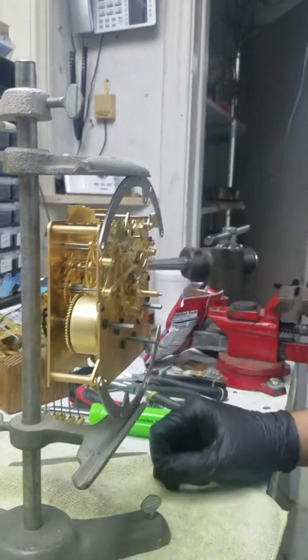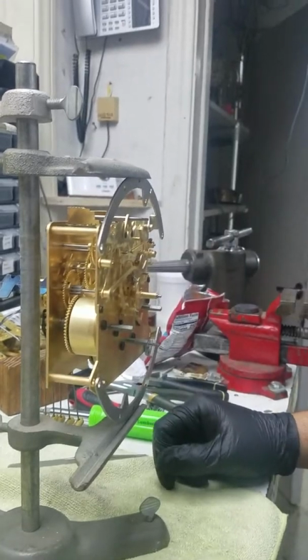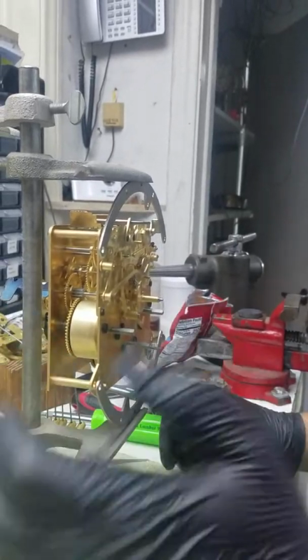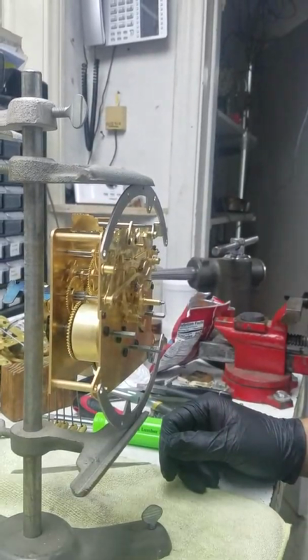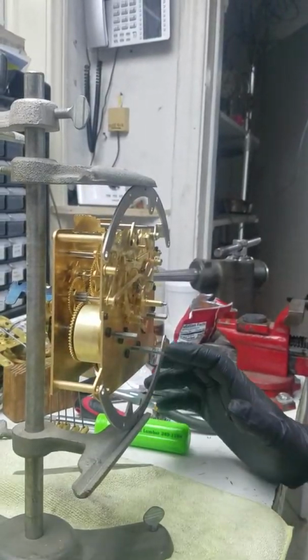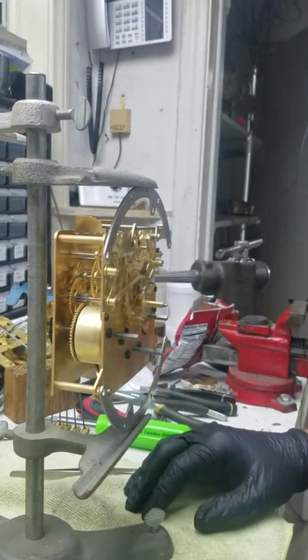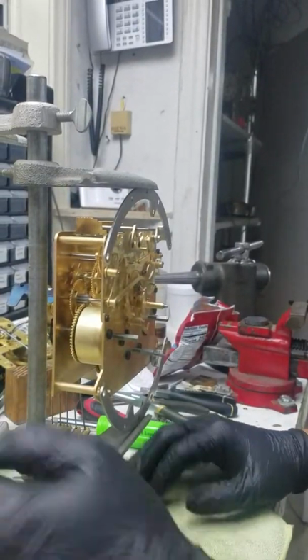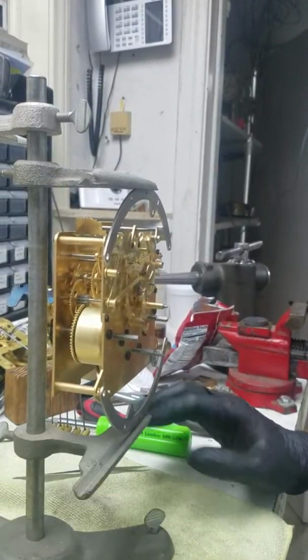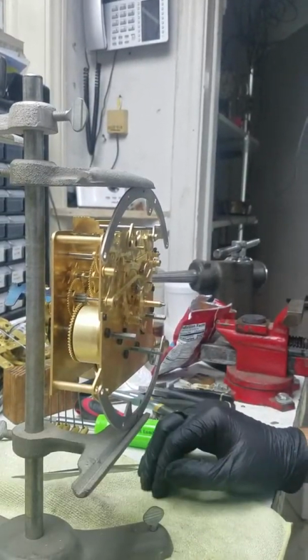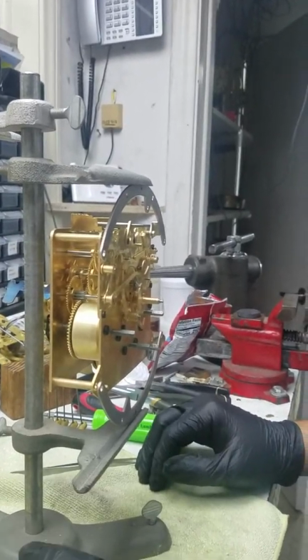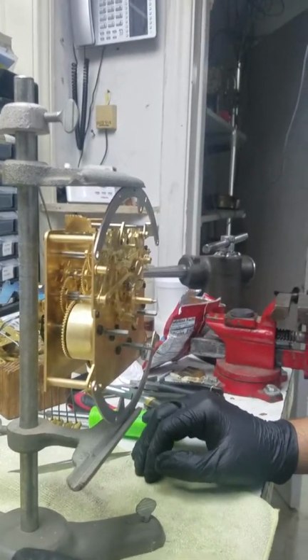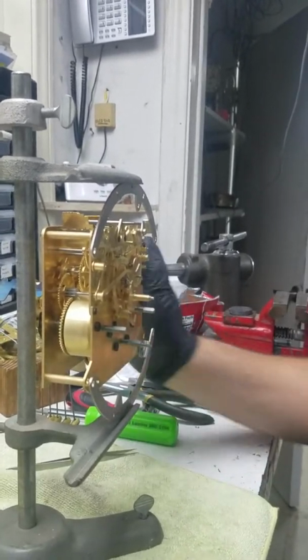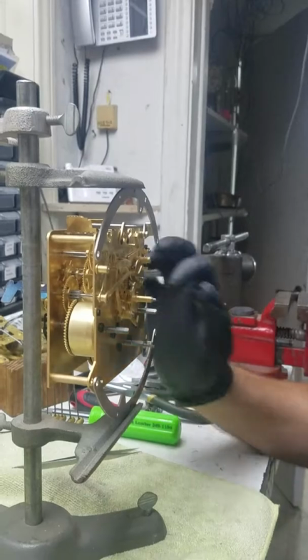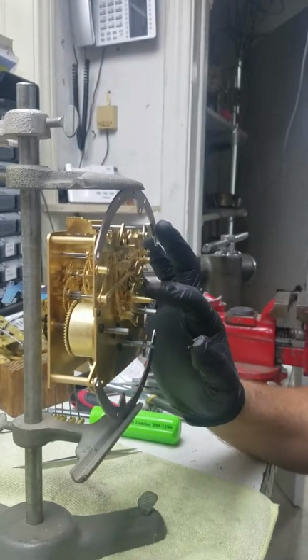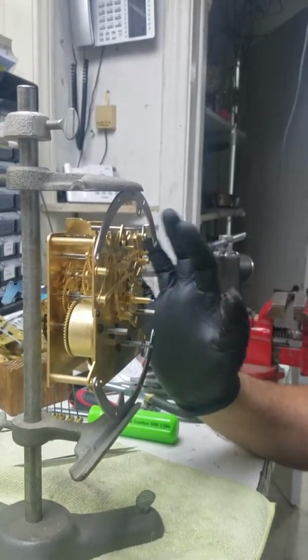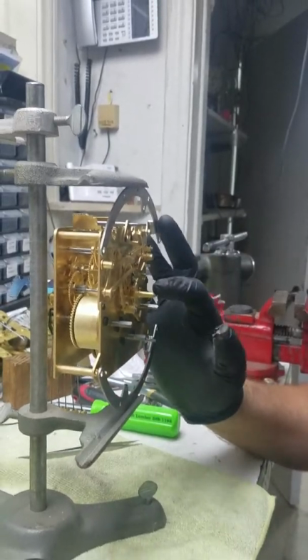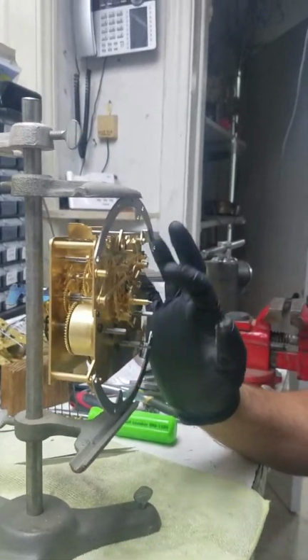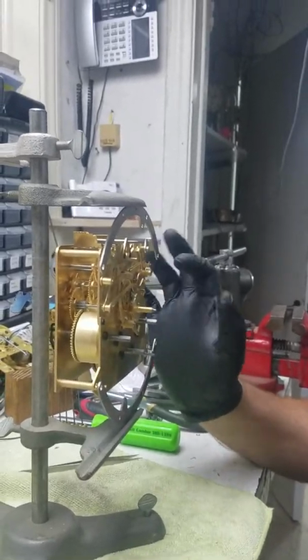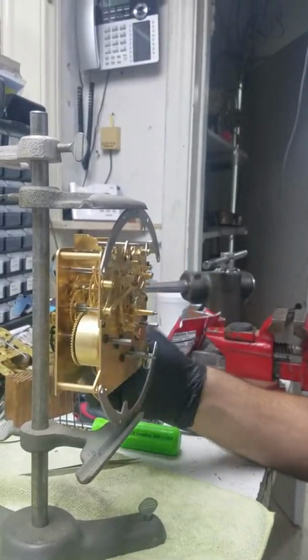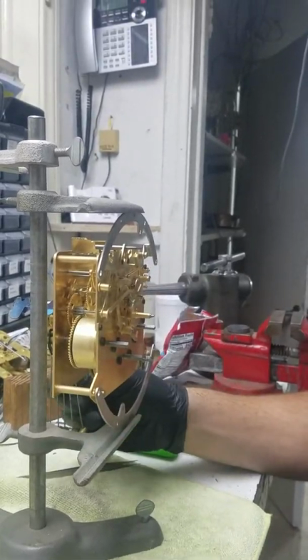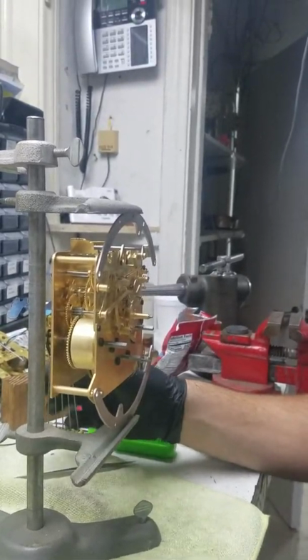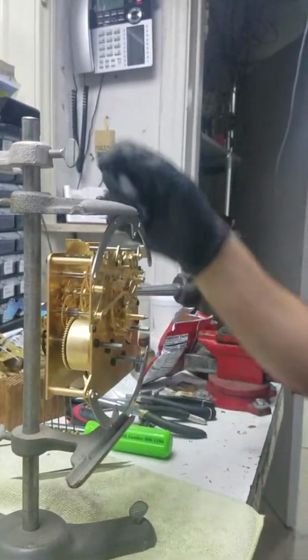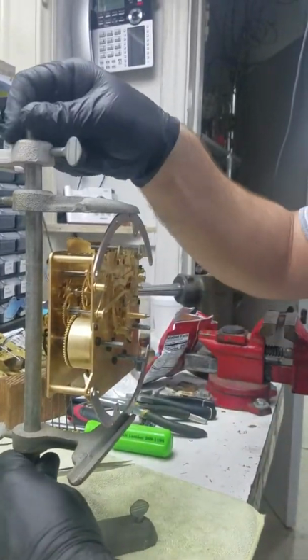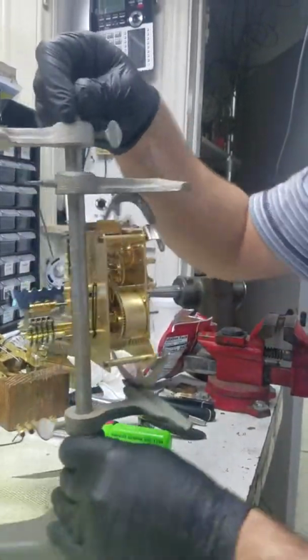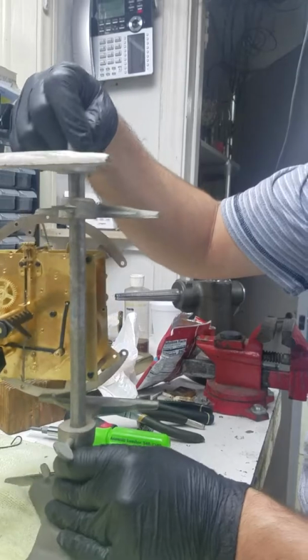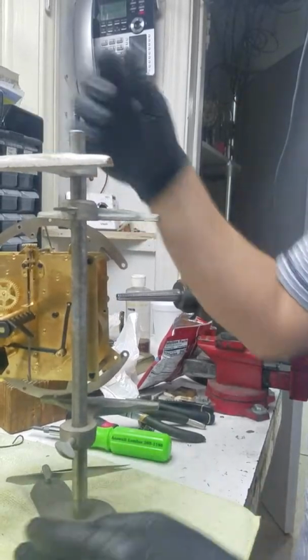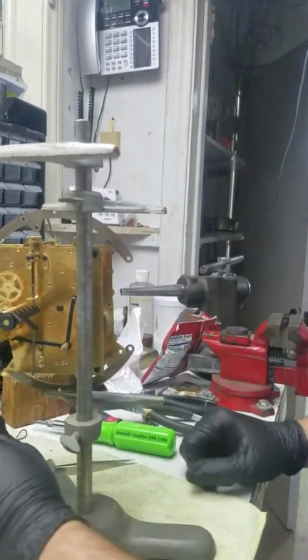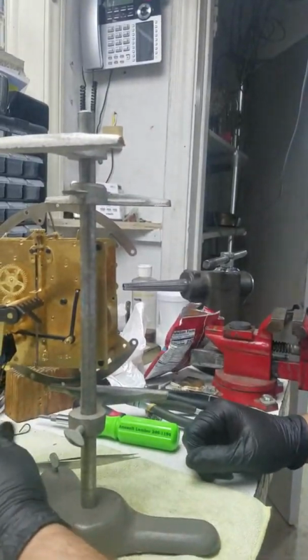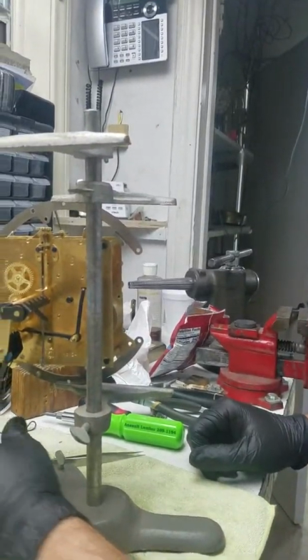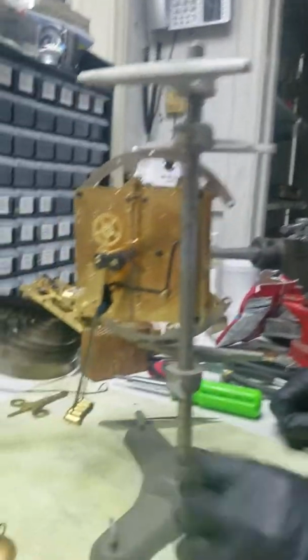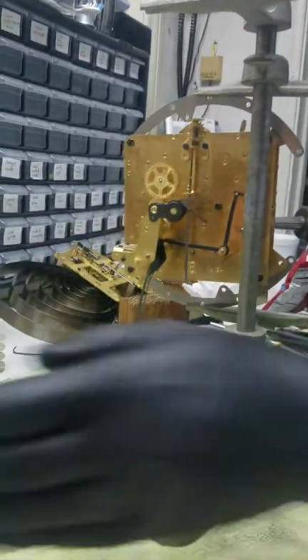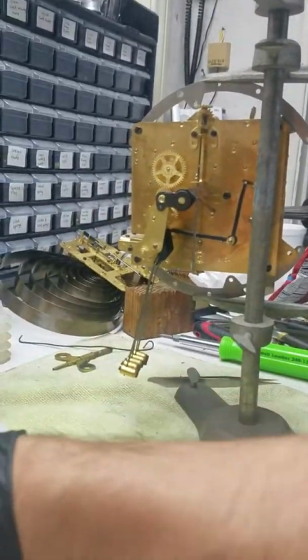It's very simple — put the screws back together, the pendulum, the hands, according to the proper position, and get the chimes working properly. And then you'll be adjusting the hammers.